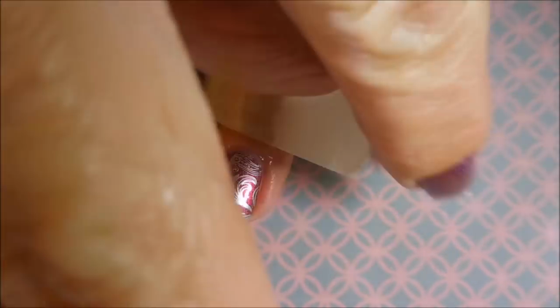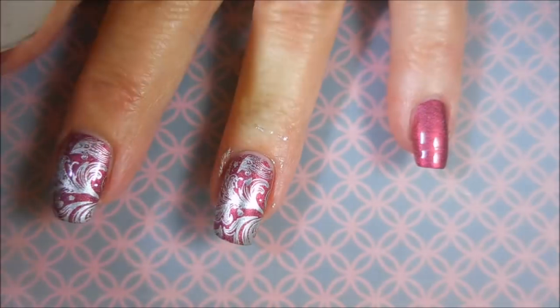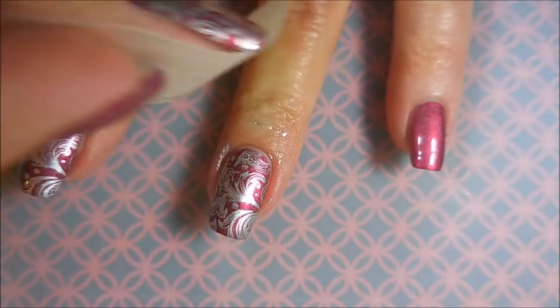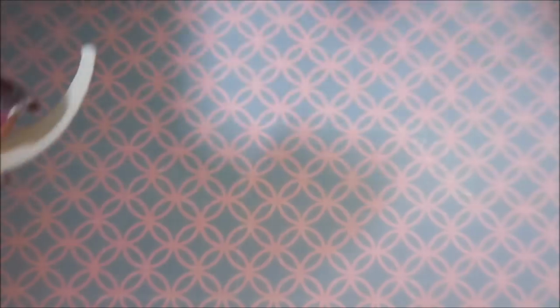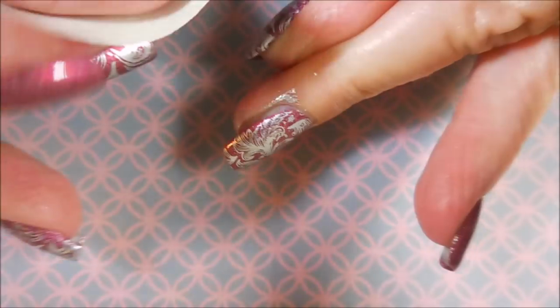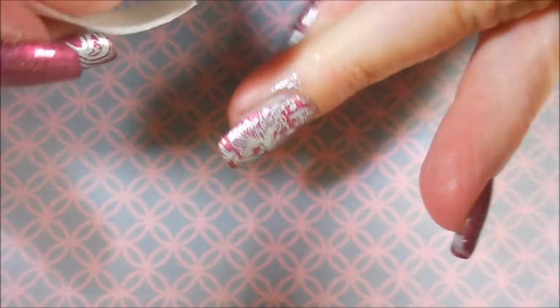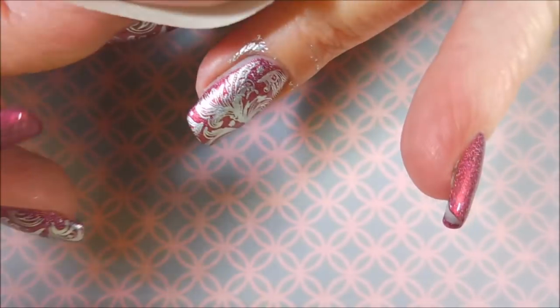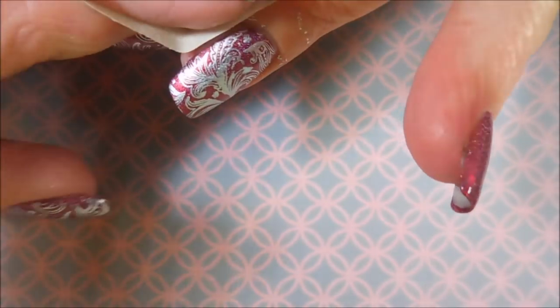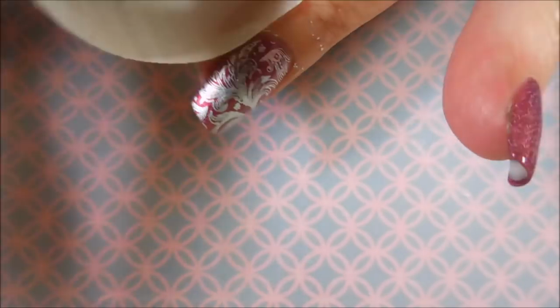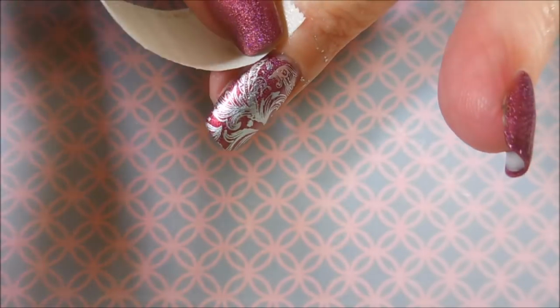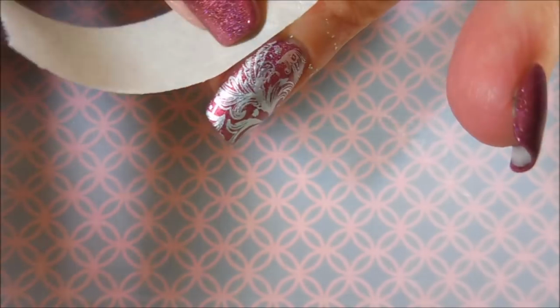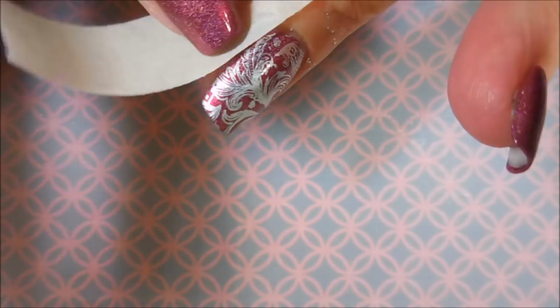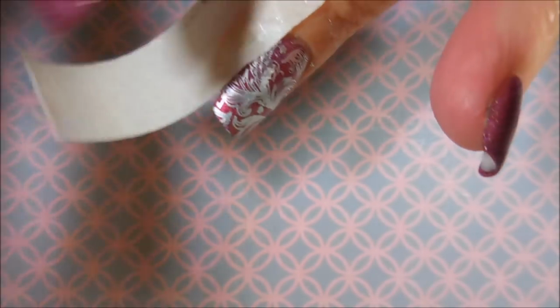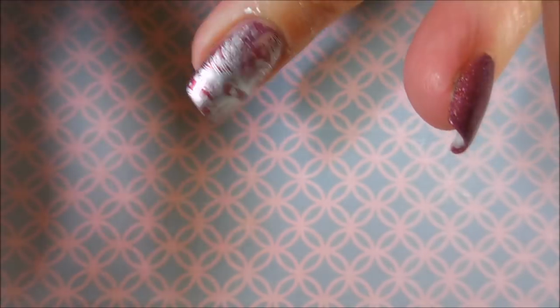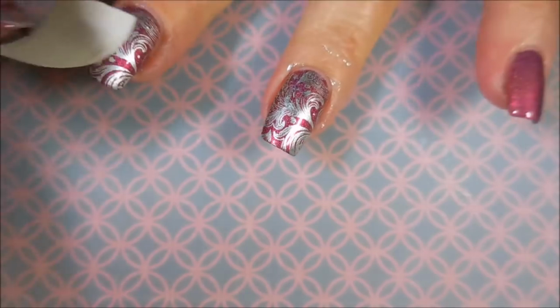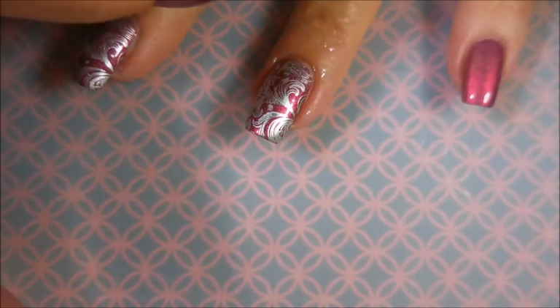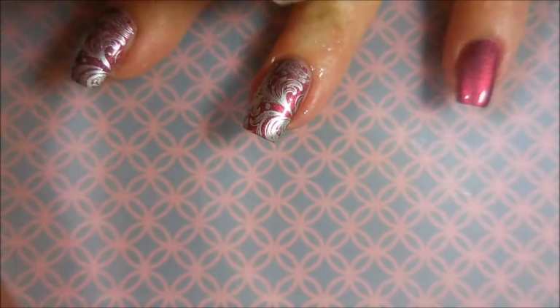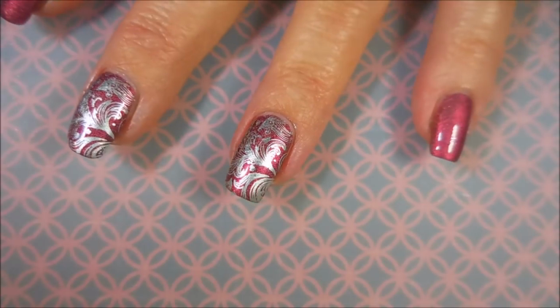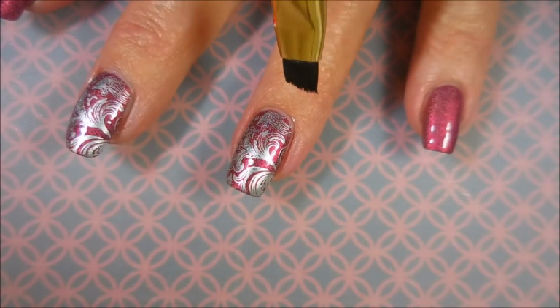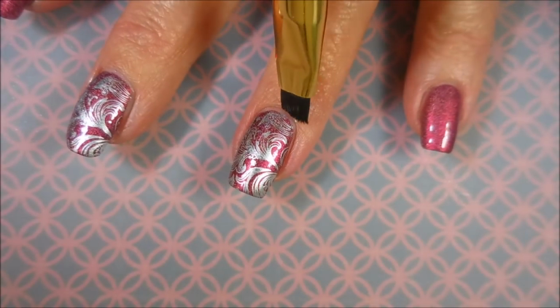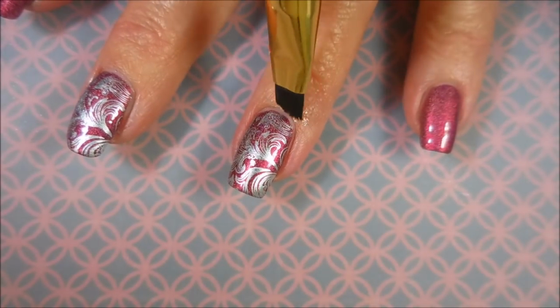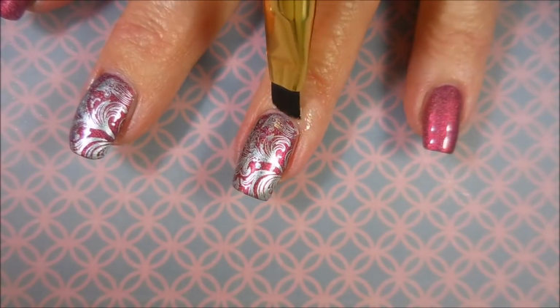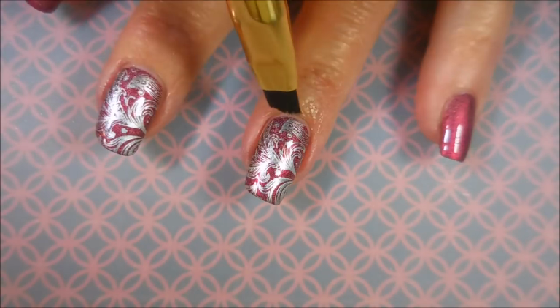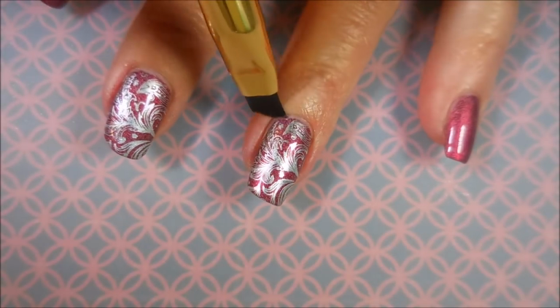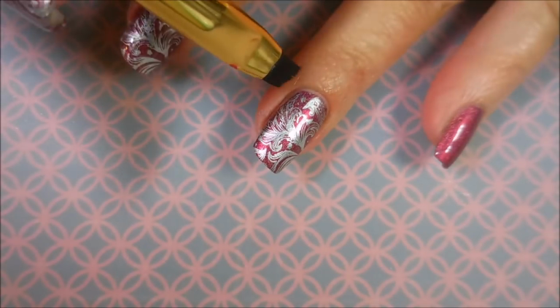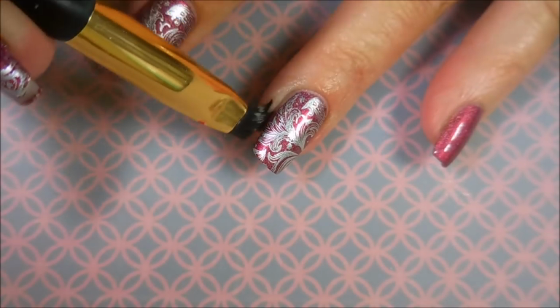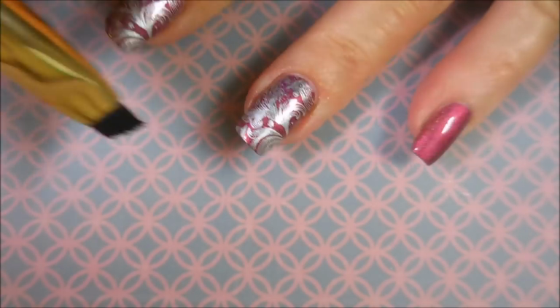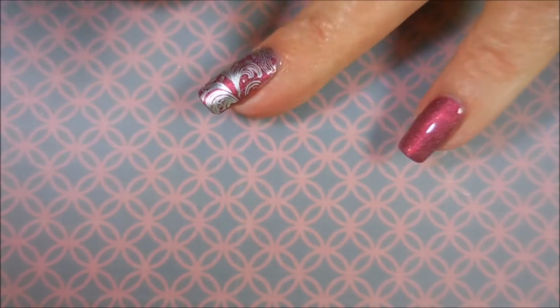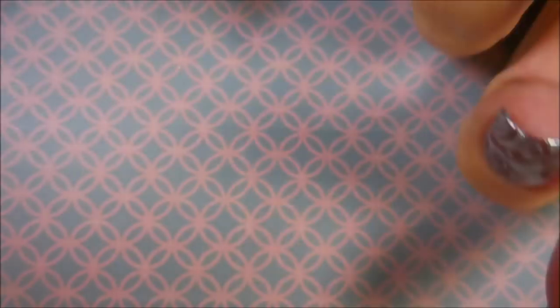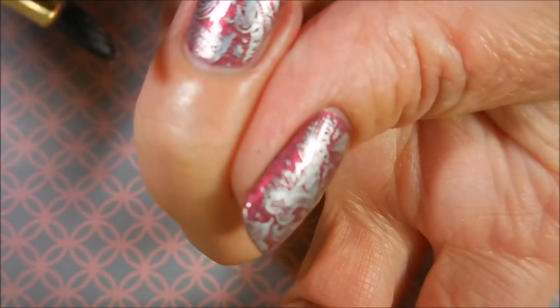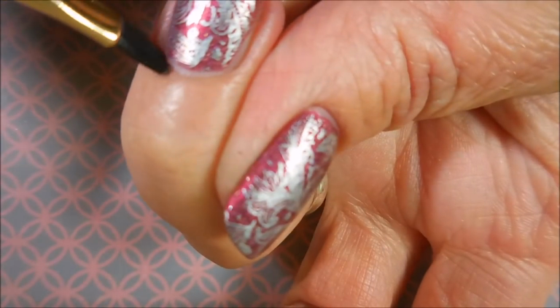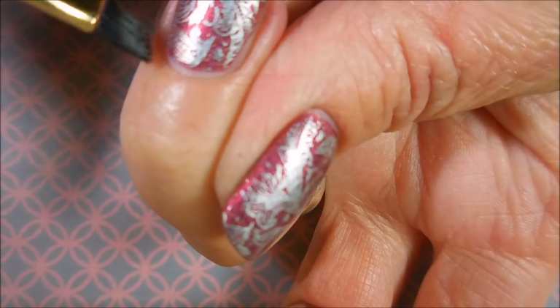Here we go. We're going to clean up with some tape like I normally do — try to get some of that extra stamp and polish. And it comes up pretty well, but I'm going to go in with my clean-up brush just to clean it up a little bit more.